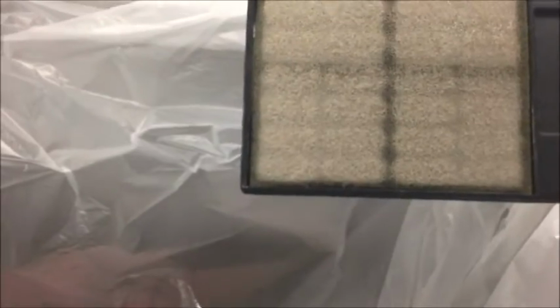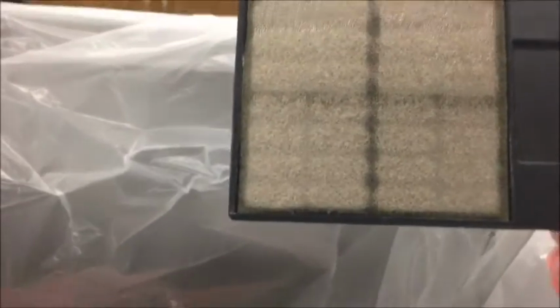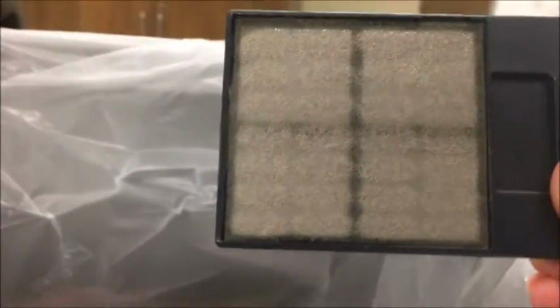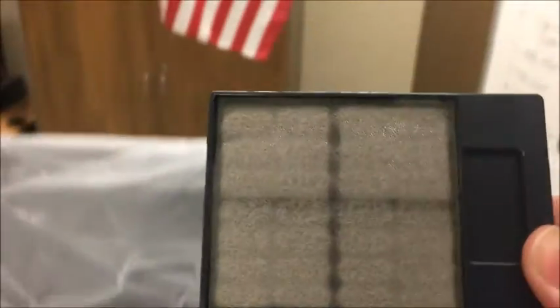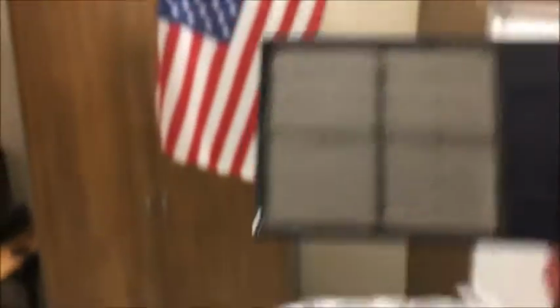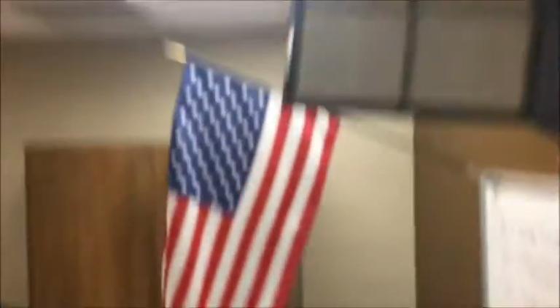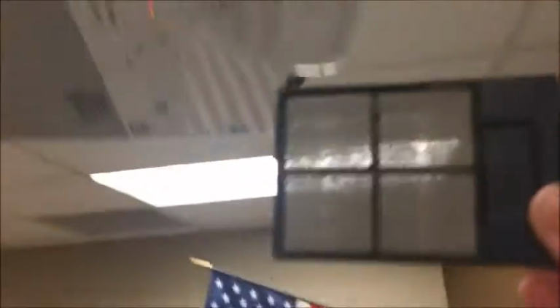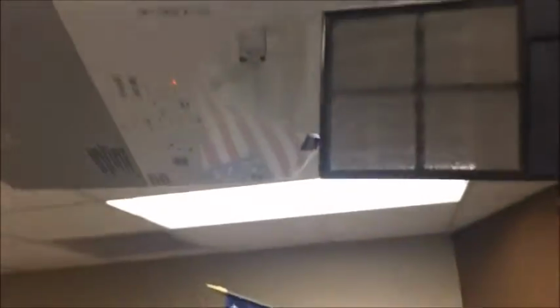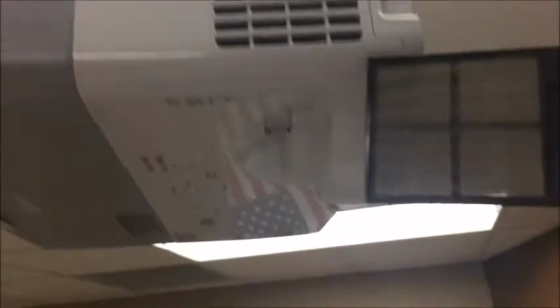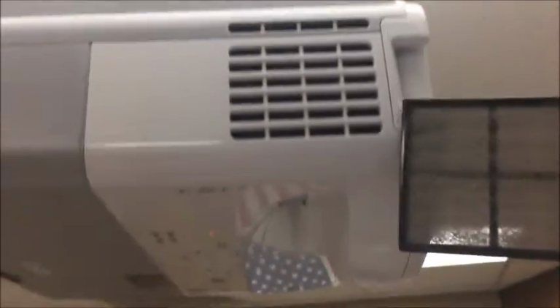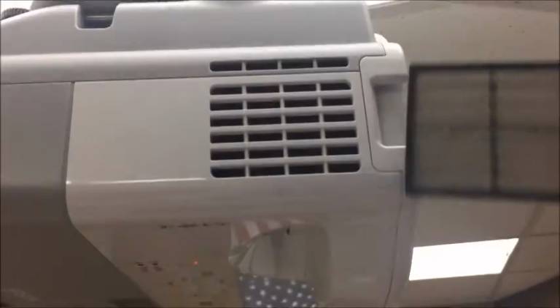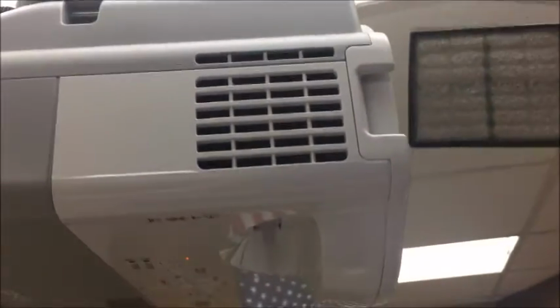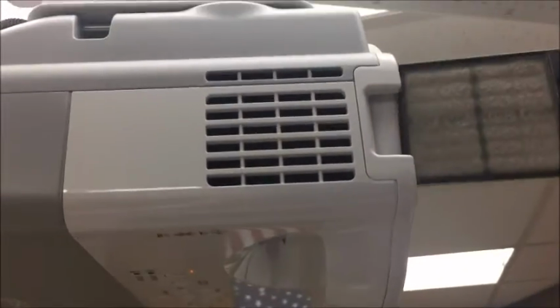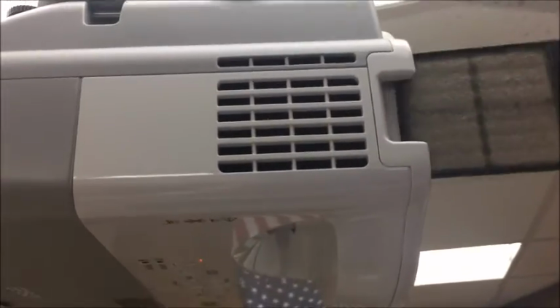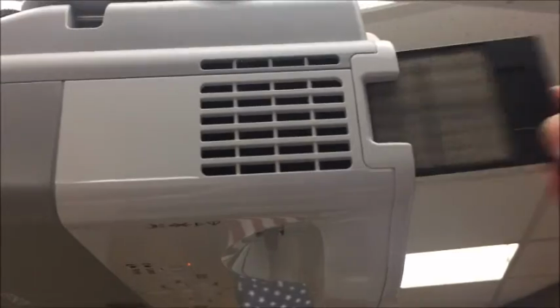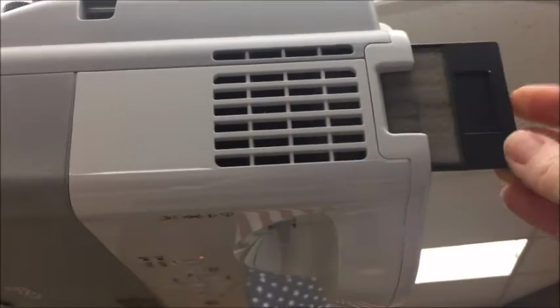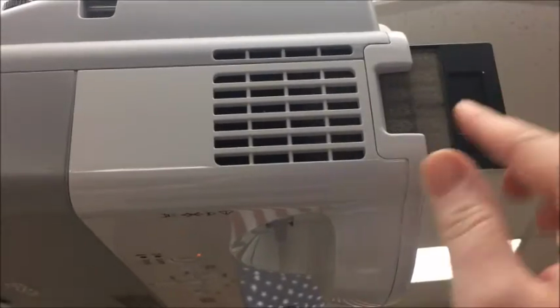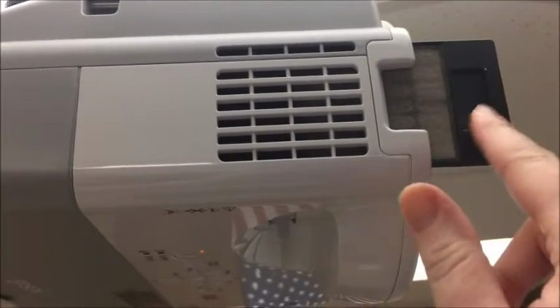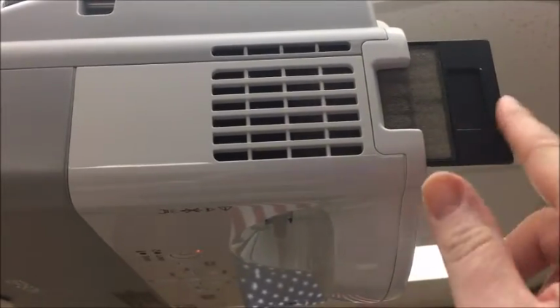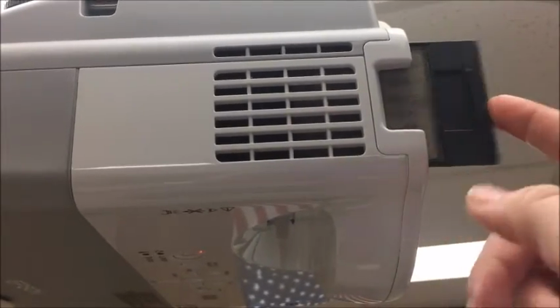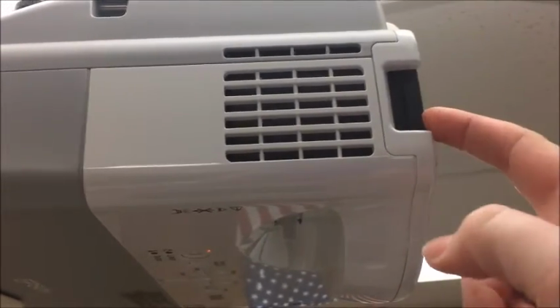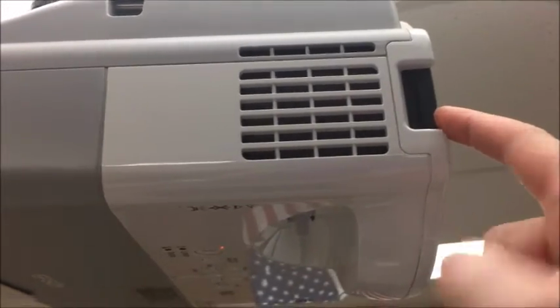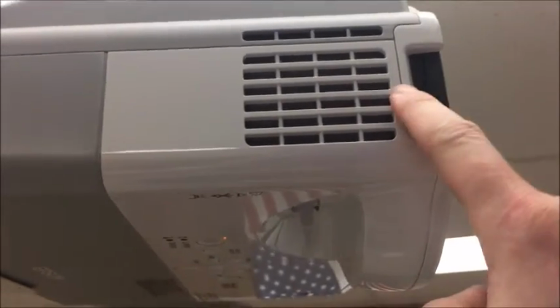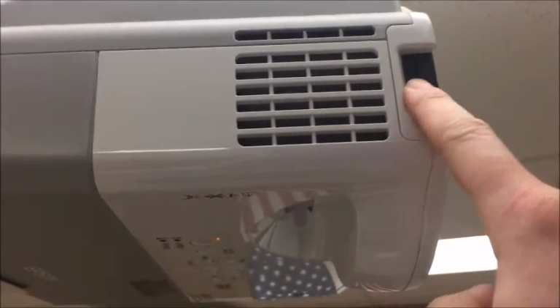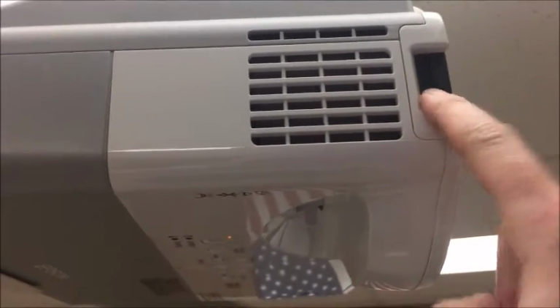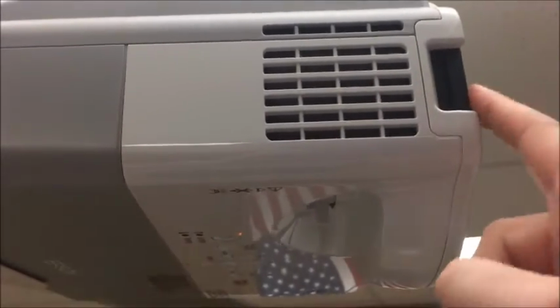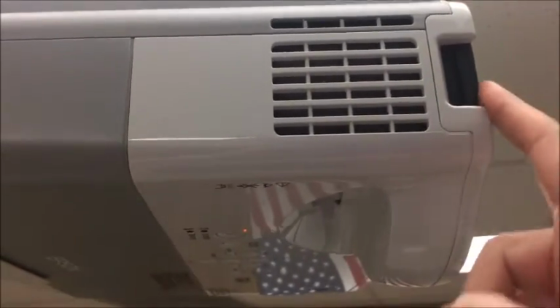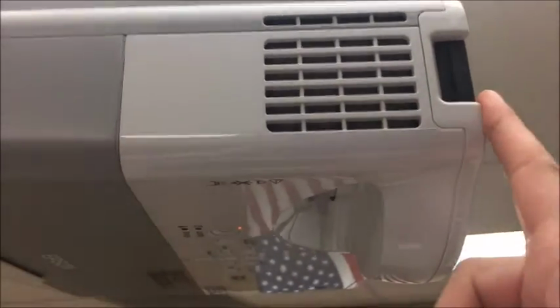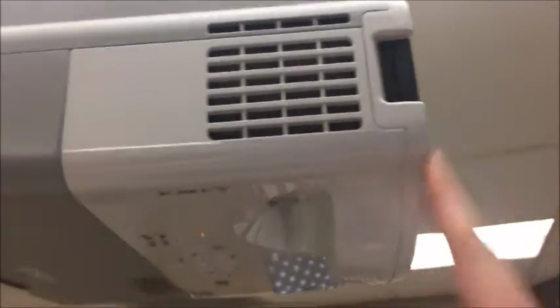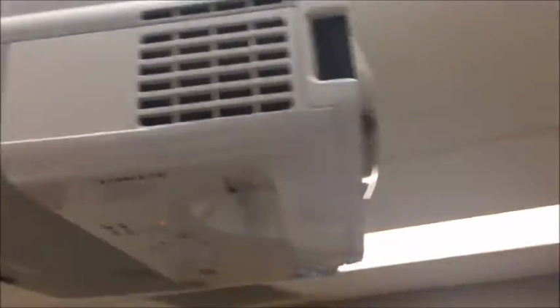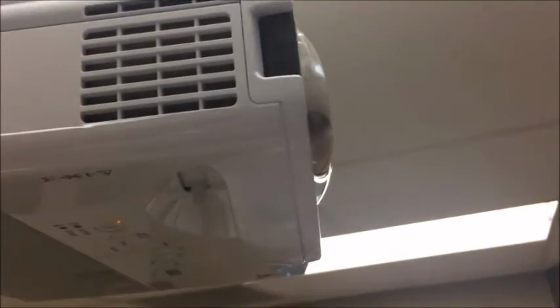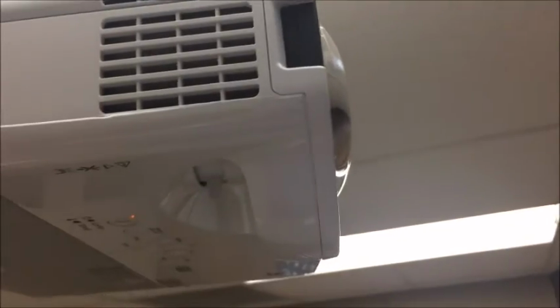Once you've done that, you're going to reinstall it by just sliding it right back in there until it clicks in place. Okay, that's it.